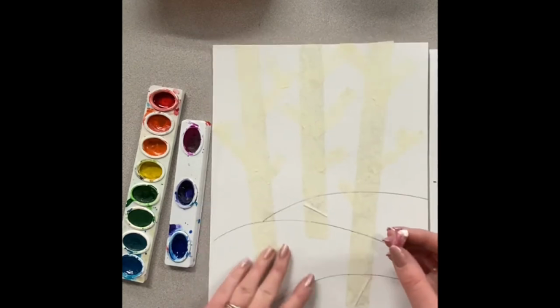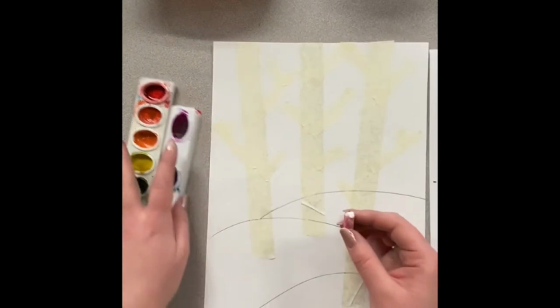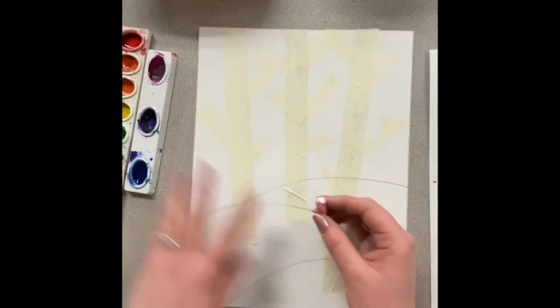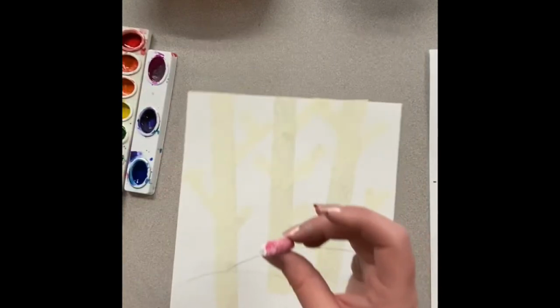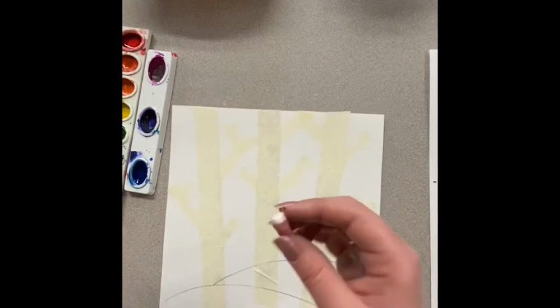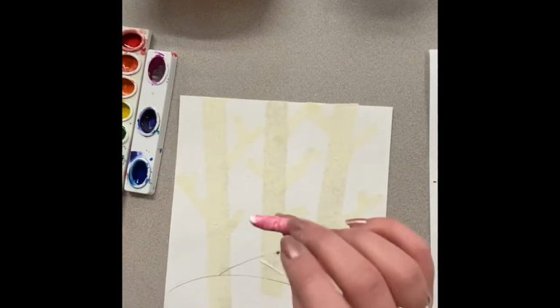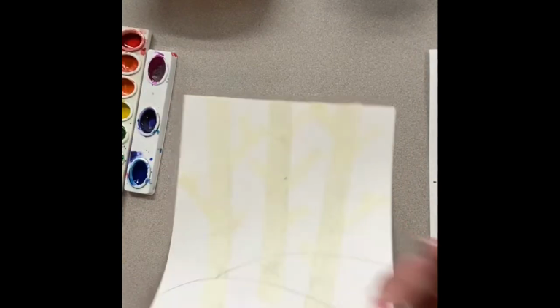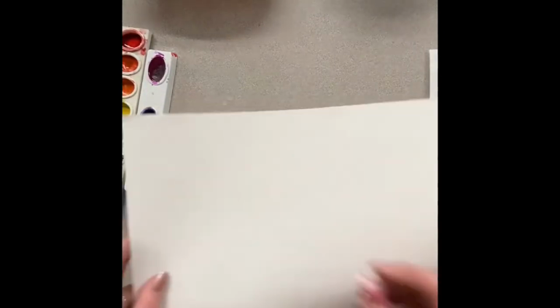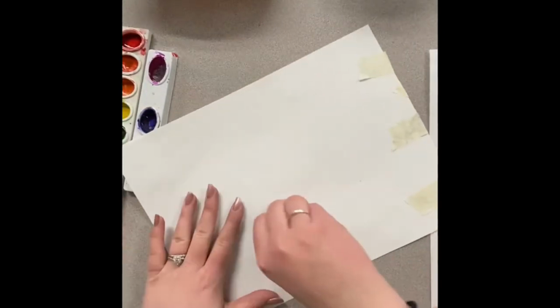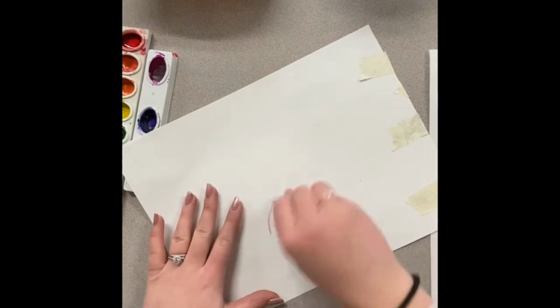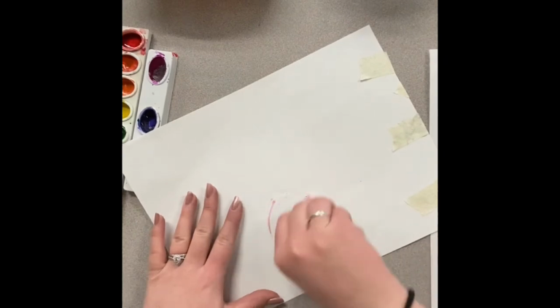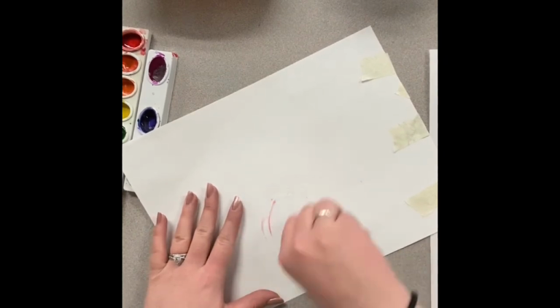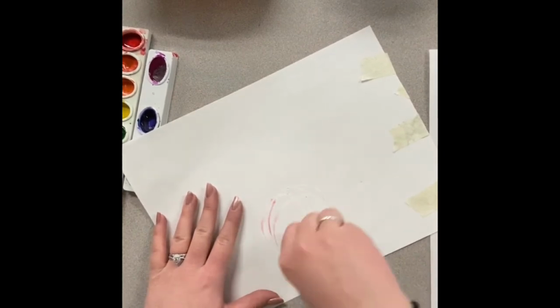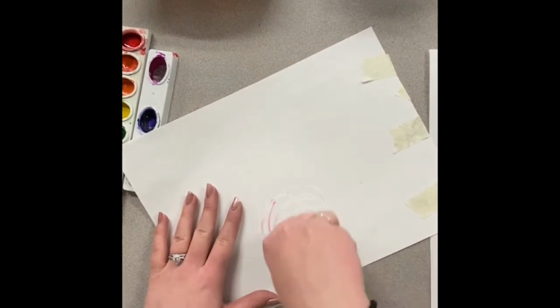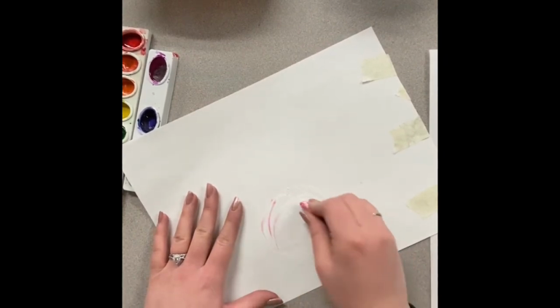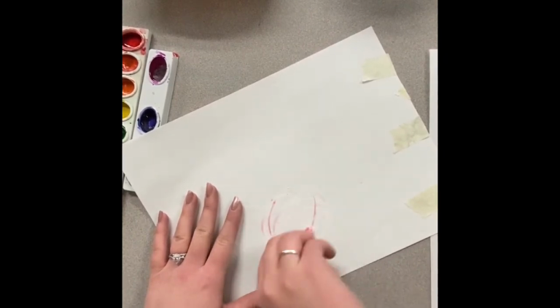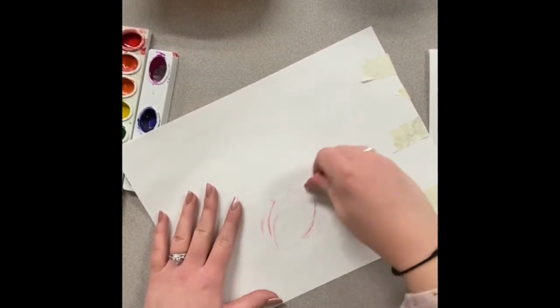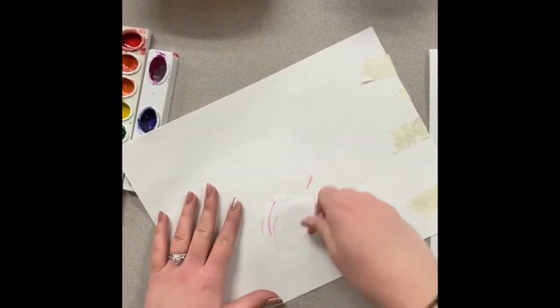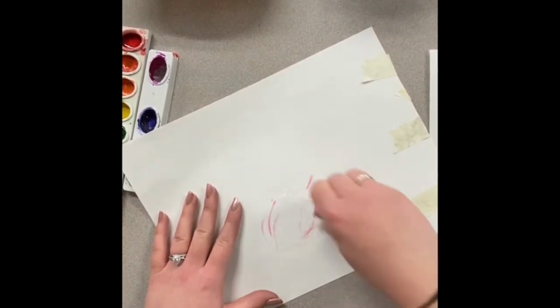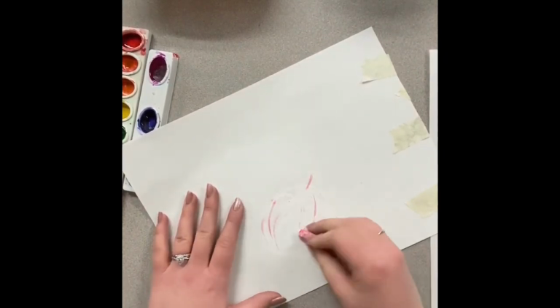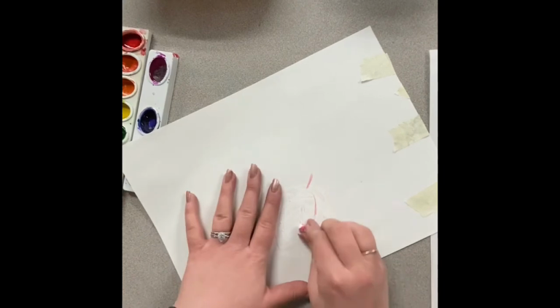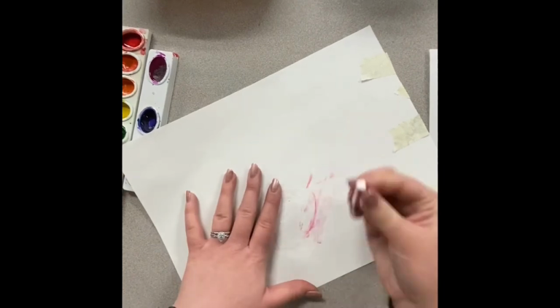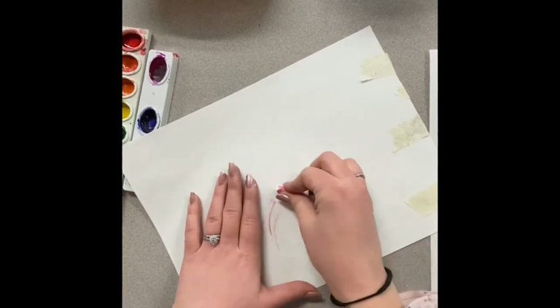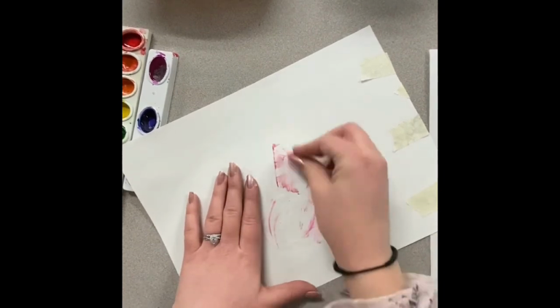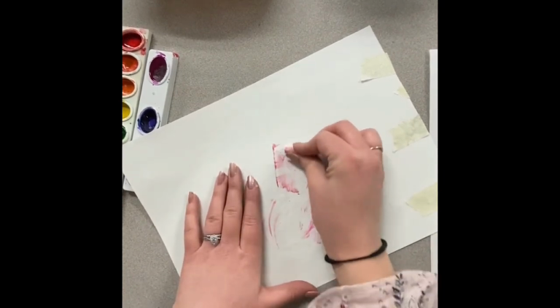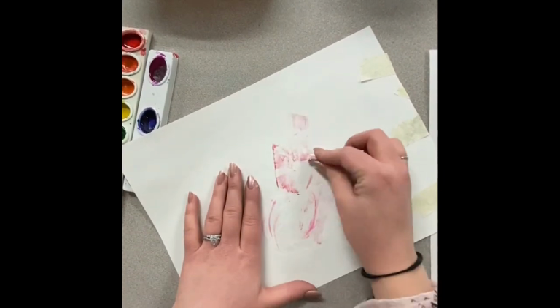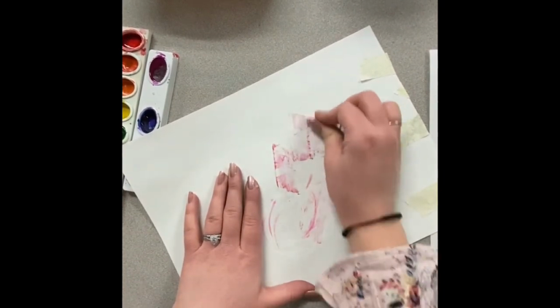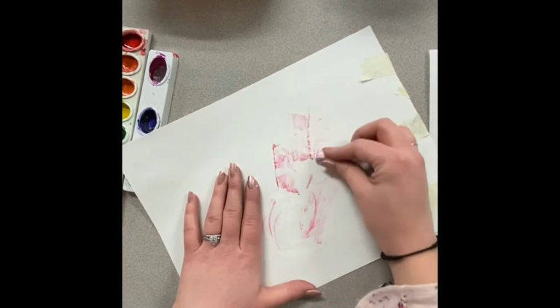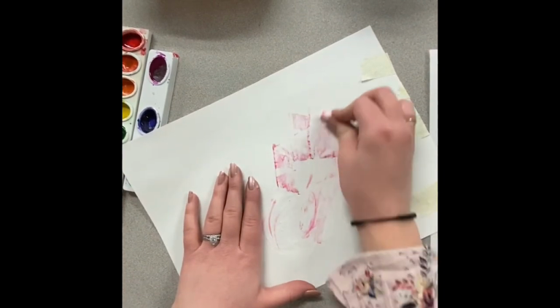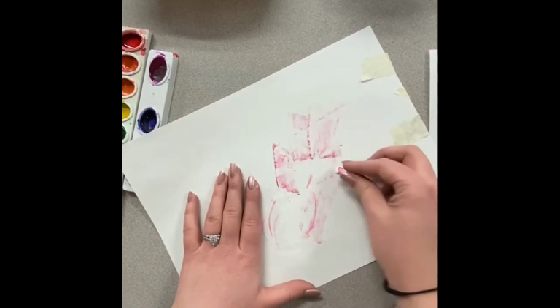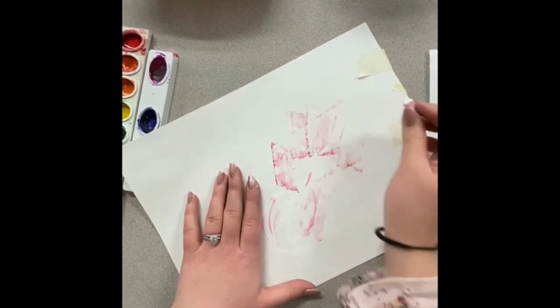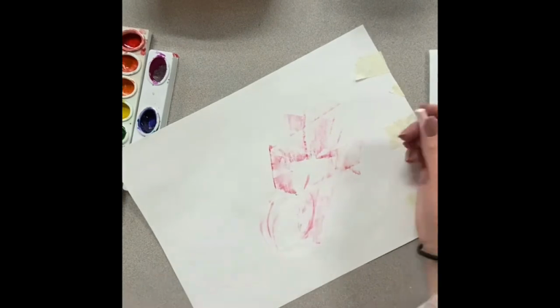I'm going to begin by using a white oil pastel to draw in some snow. Now some of these oil pastels are really dirty, so you just need to flip your paper over and give it a good clean by rubbing it around on the back of your page, and then you'll be good to go.